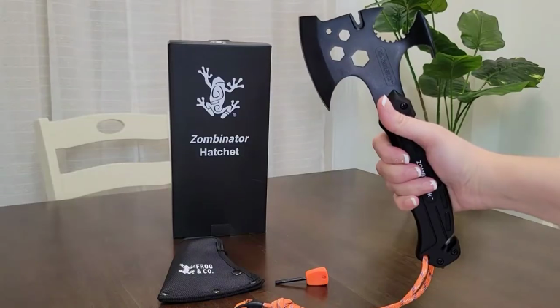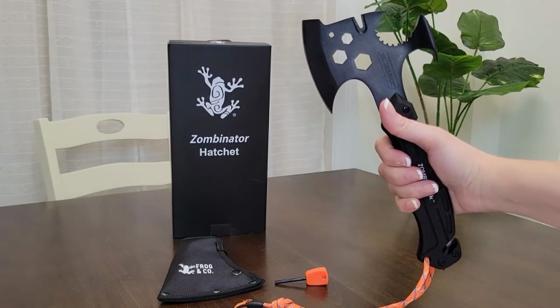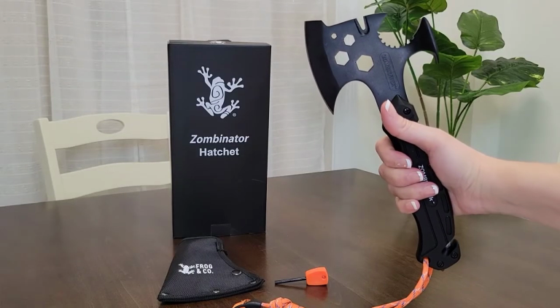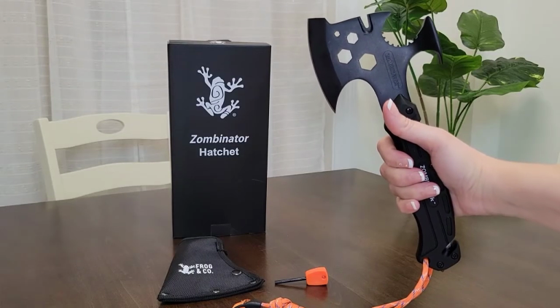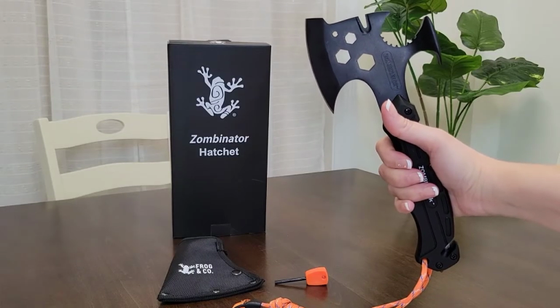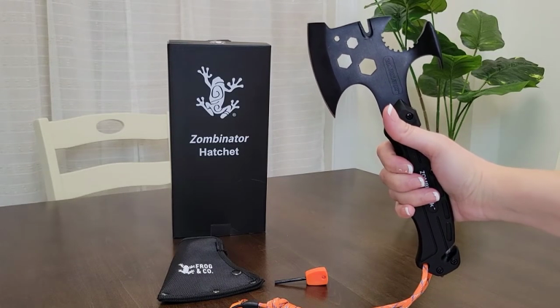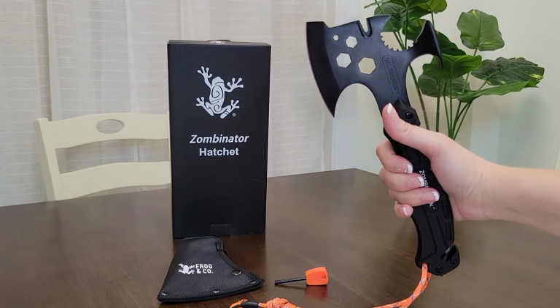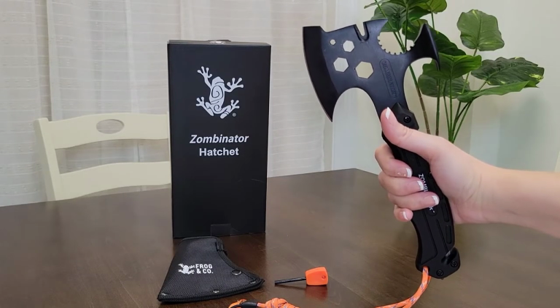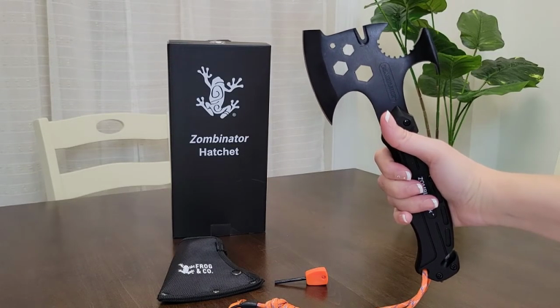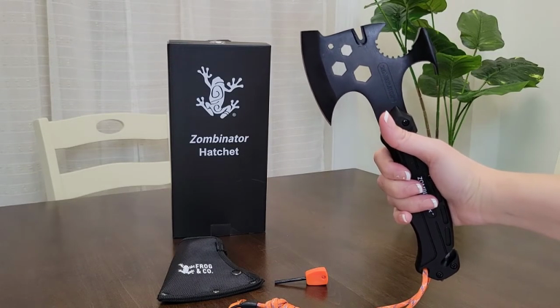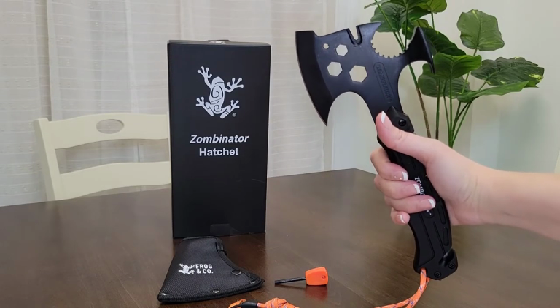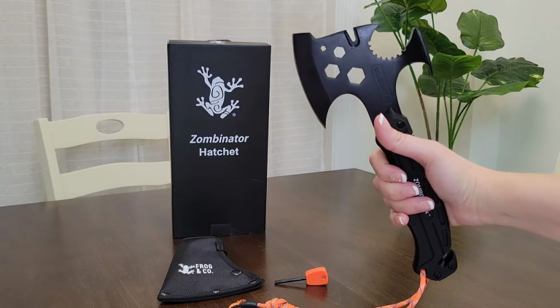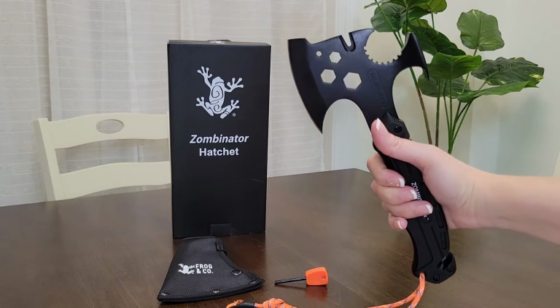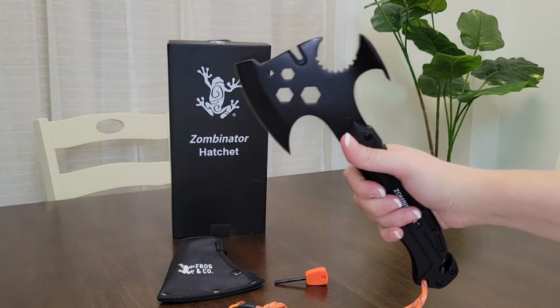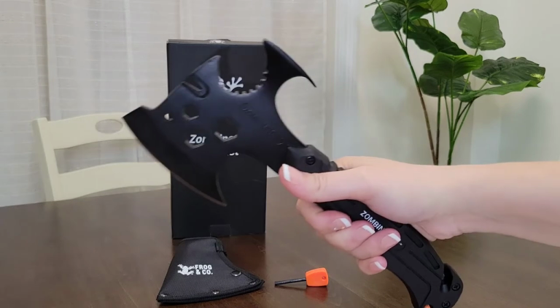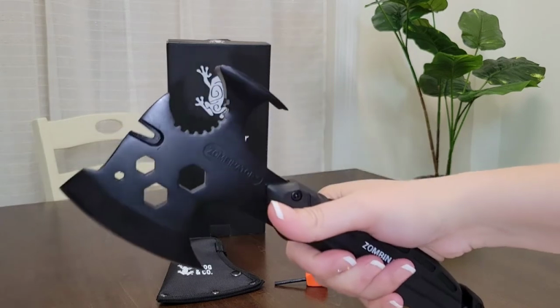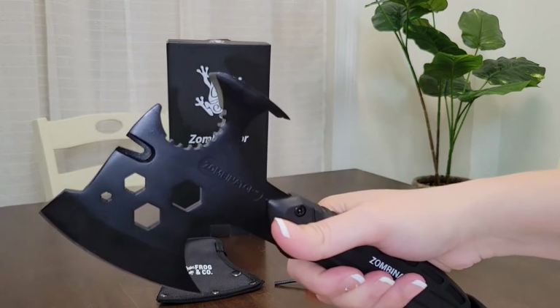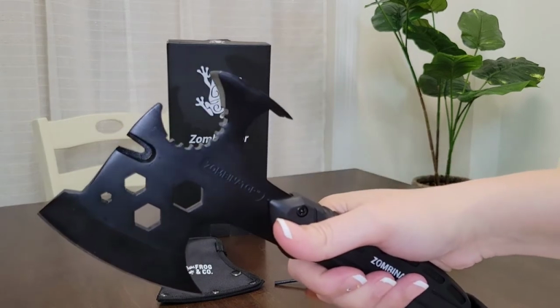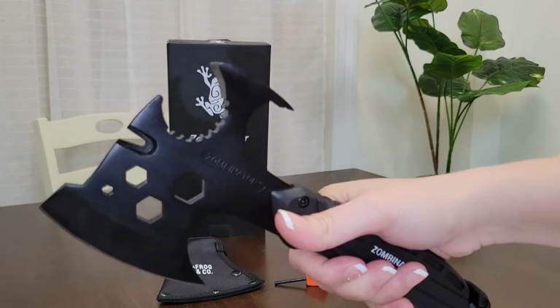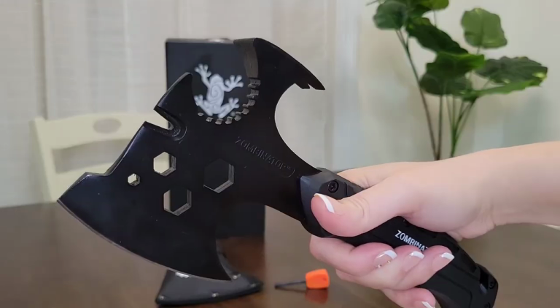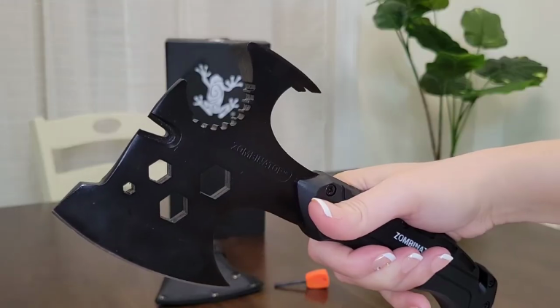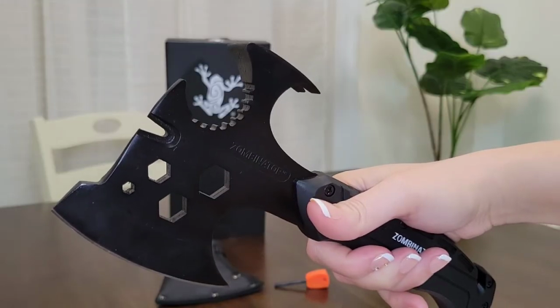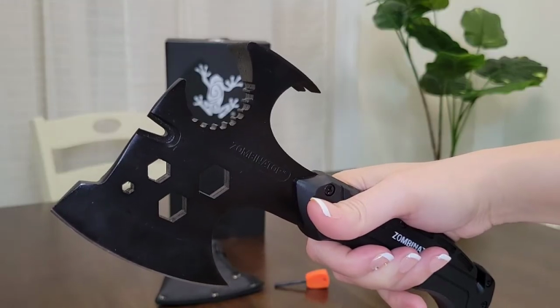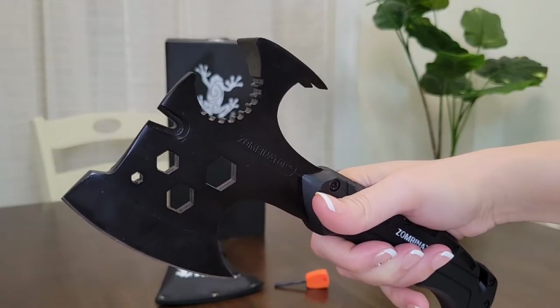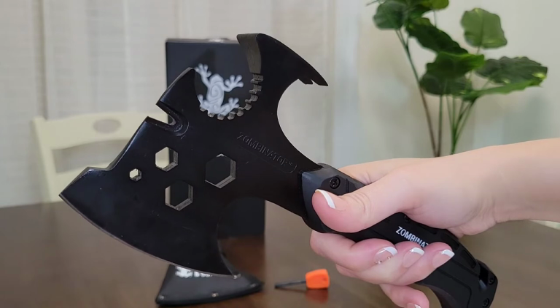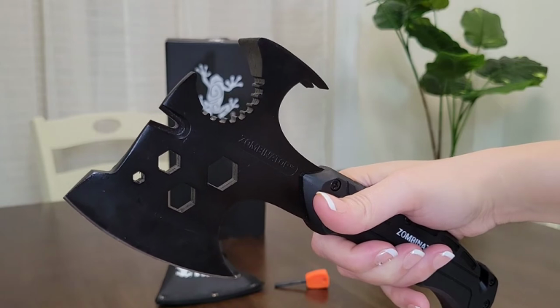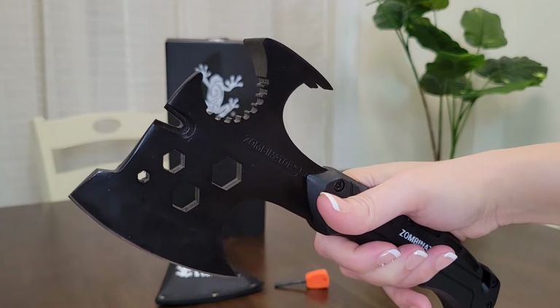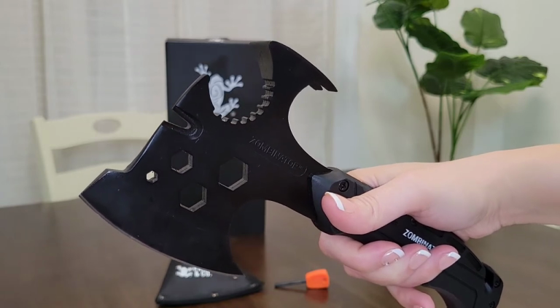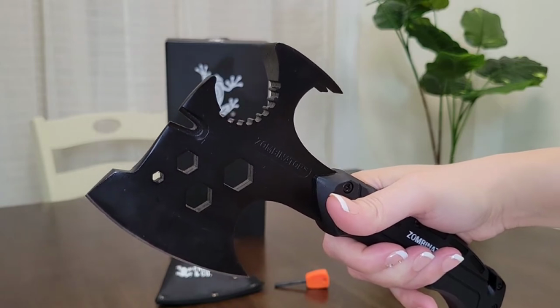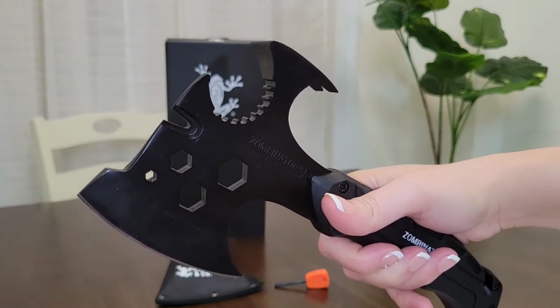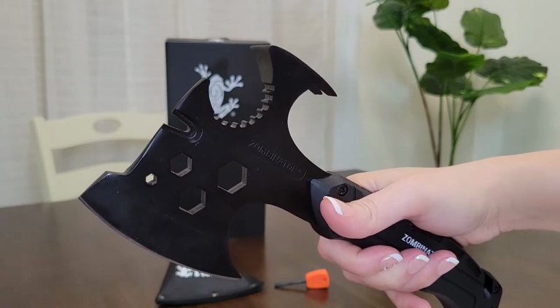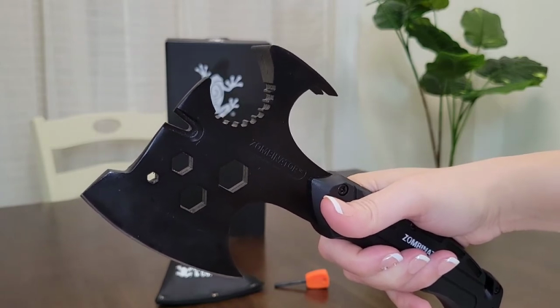Hi everyone, it's Mary here. Welcome to my channel, Mama Bear Prepper. Today I will be reviewing the Zombinator hatchet from Frog & Co. First, I'd like to thank Survival Frog for sending me this hatchet as part of their brand ambassador program.